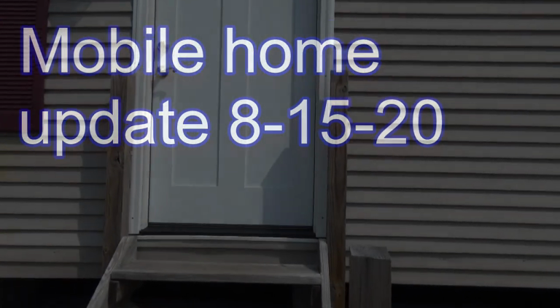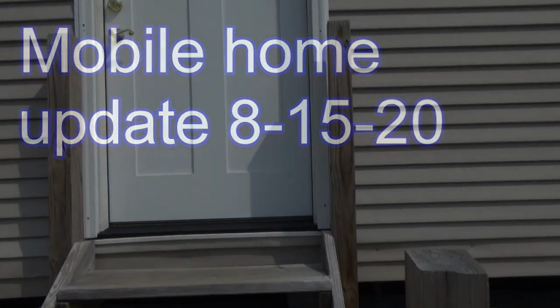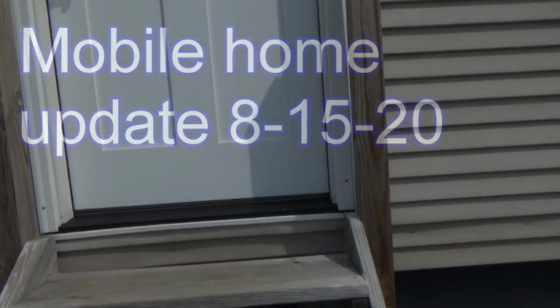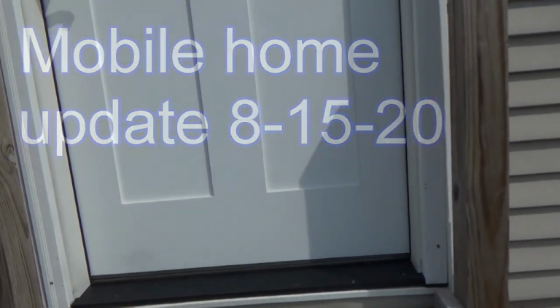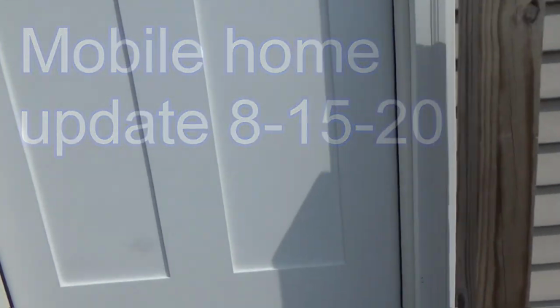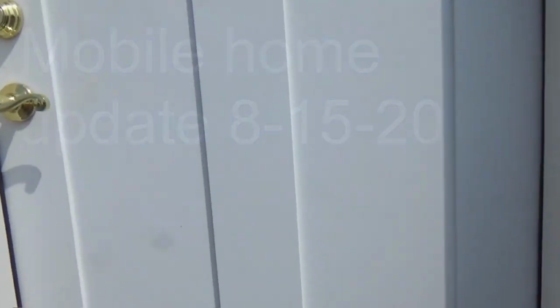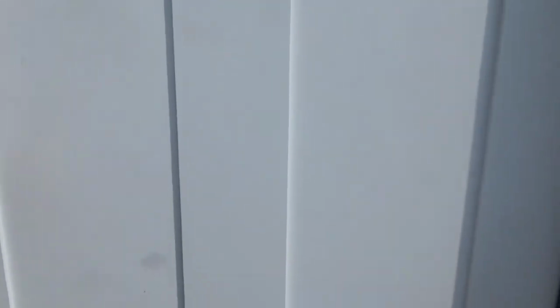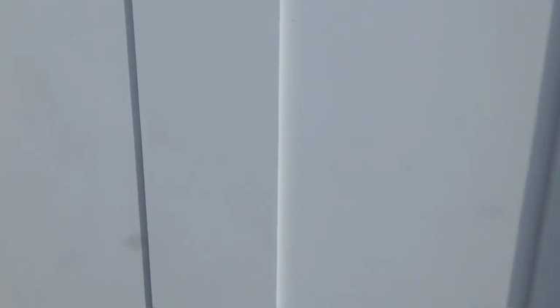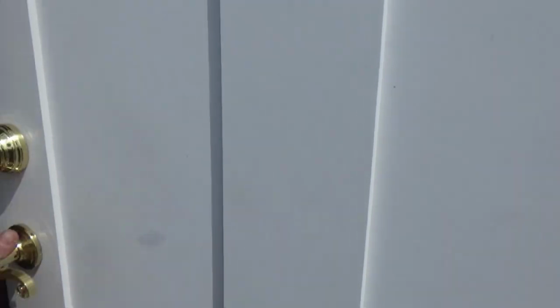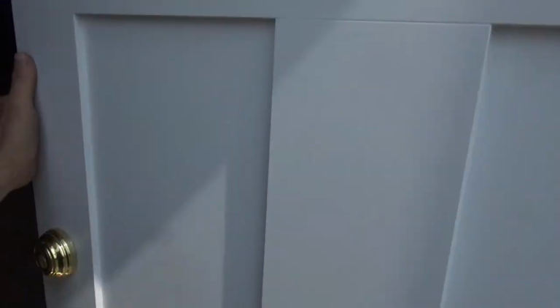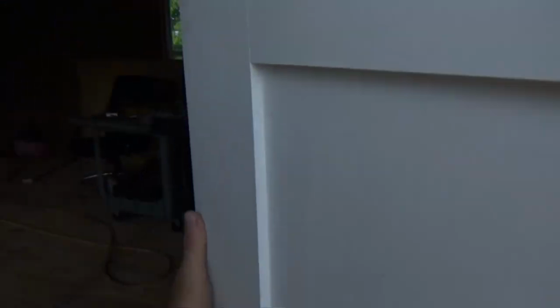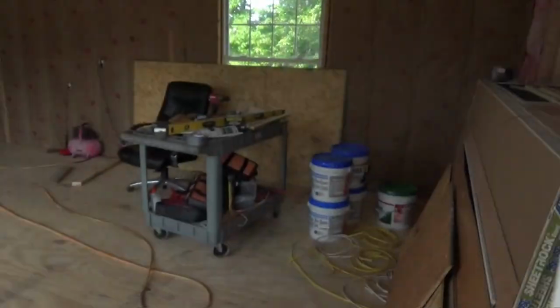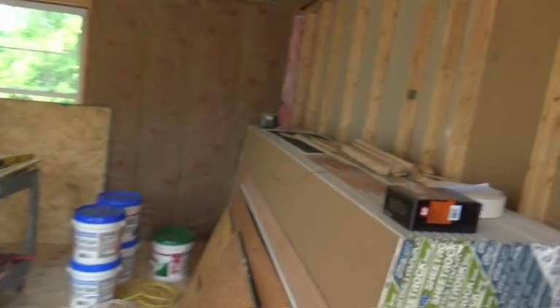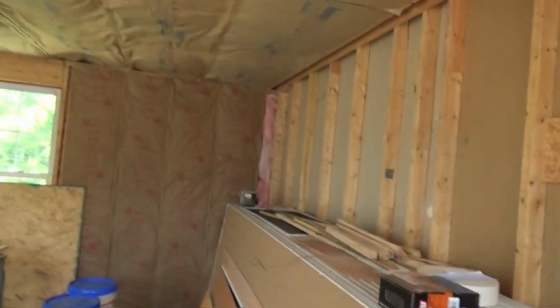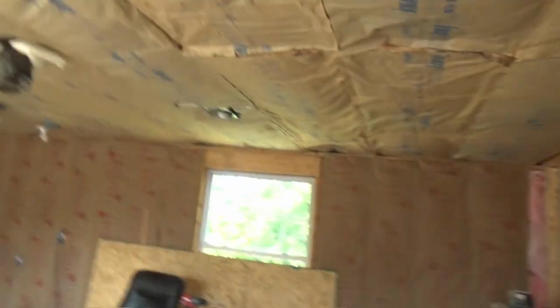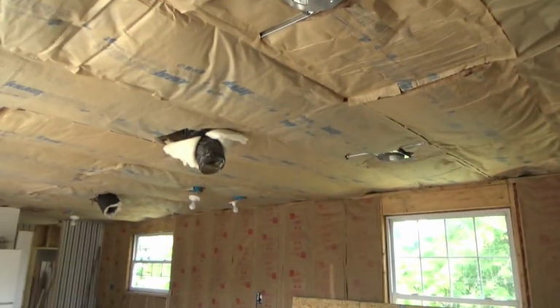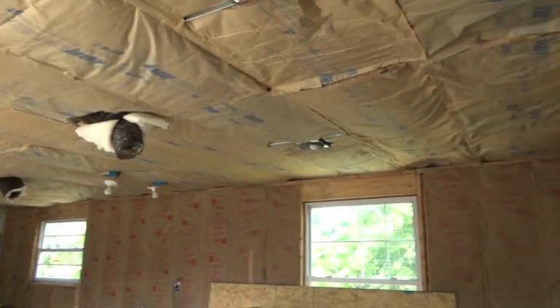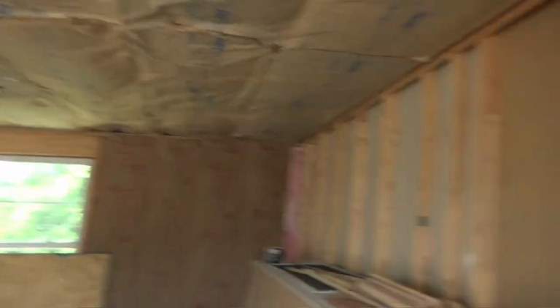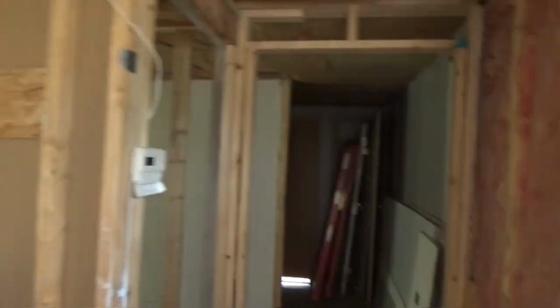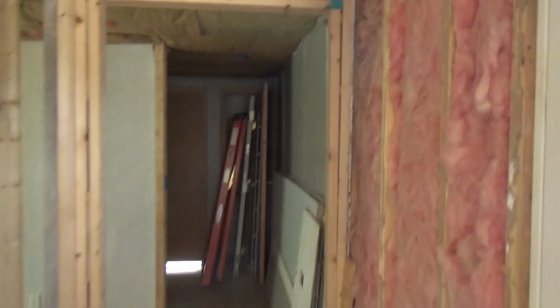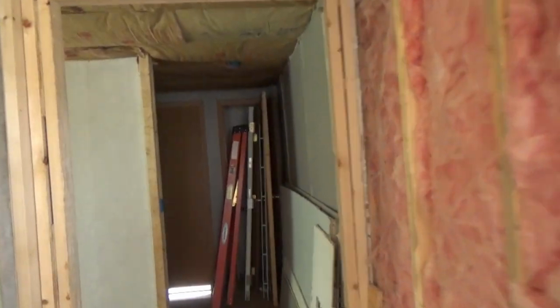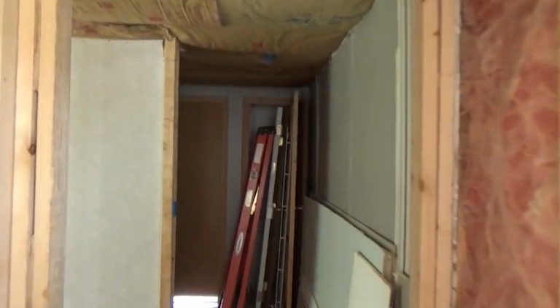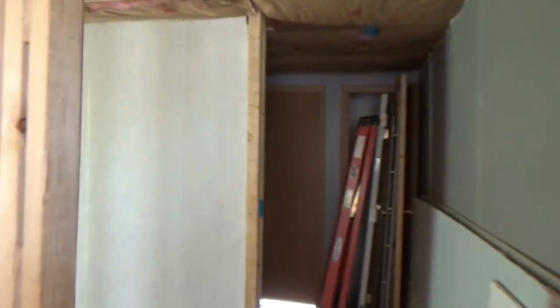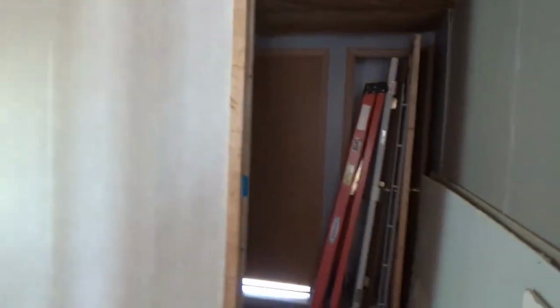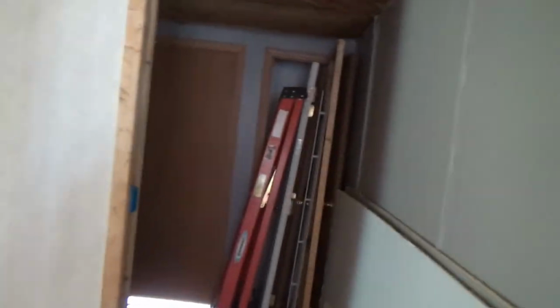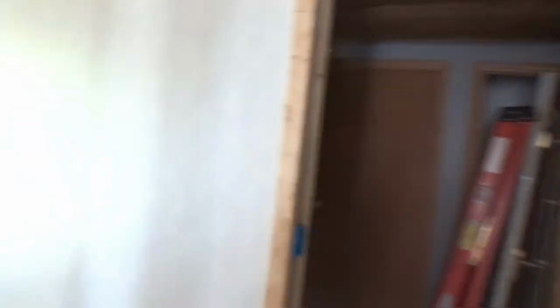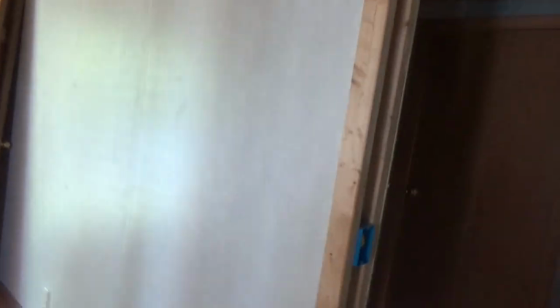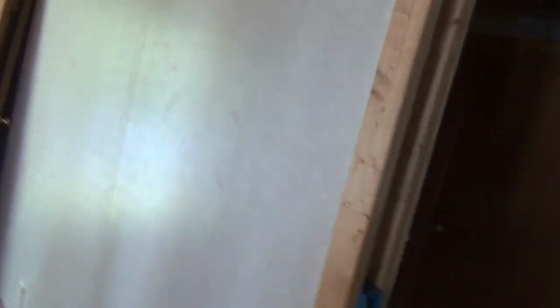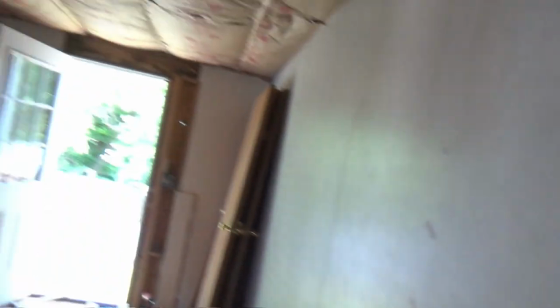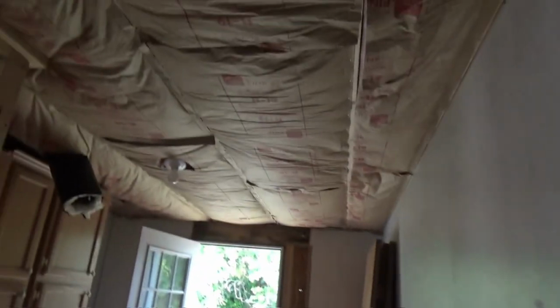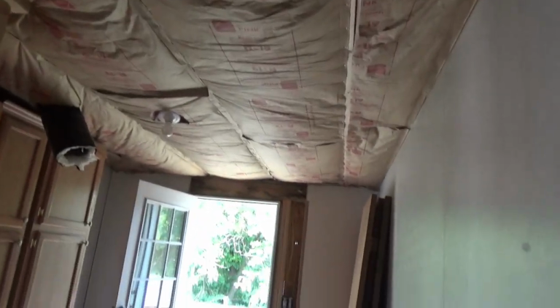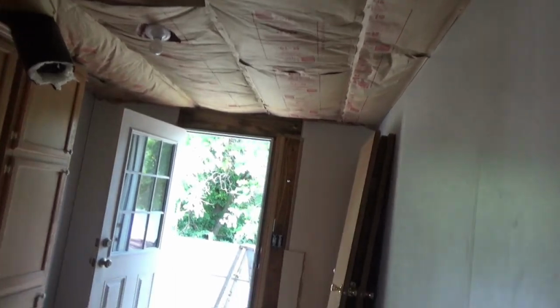This is another quick little update on what's going on in here. The insulation is all finished and I'm still waiting for the carpenter to have time to come and put the drywall on the ceiling.